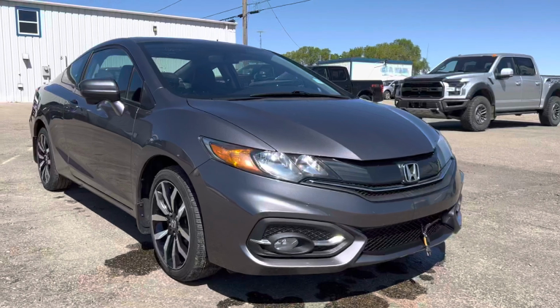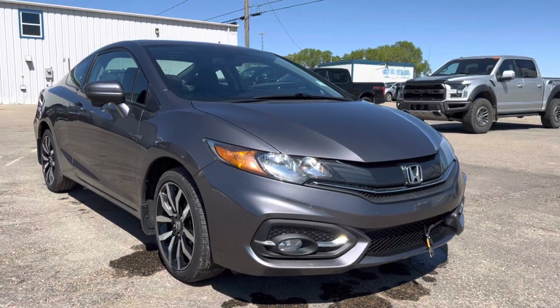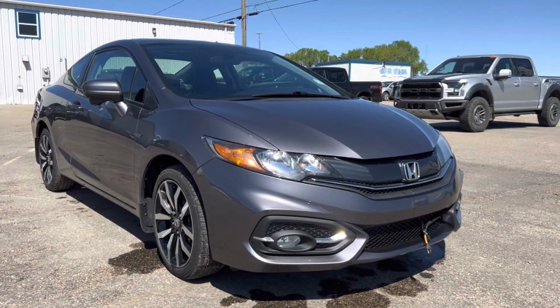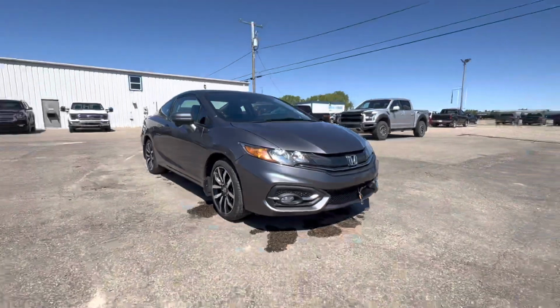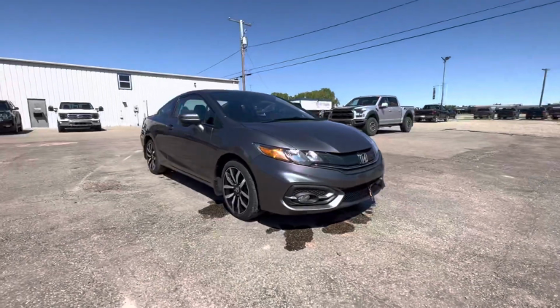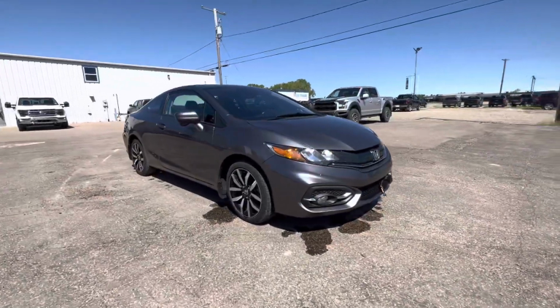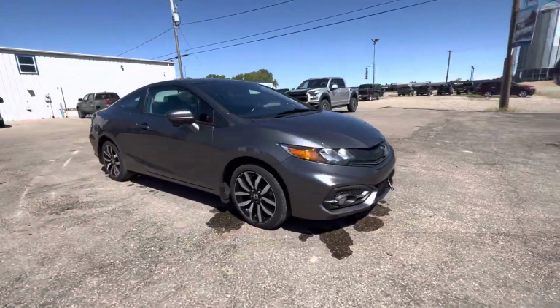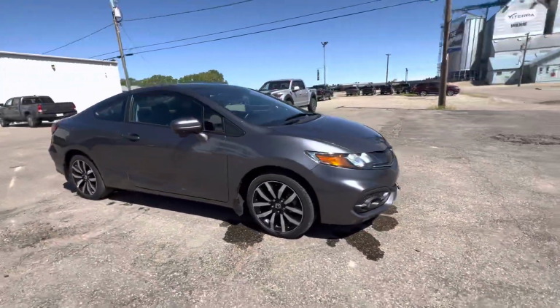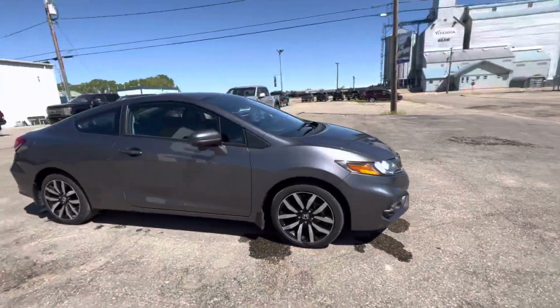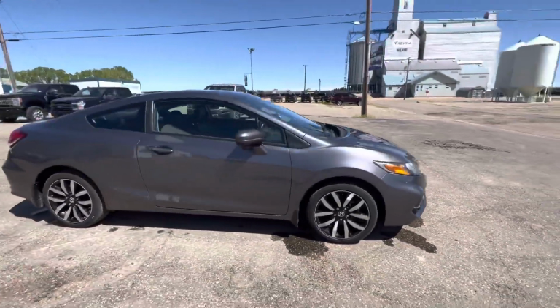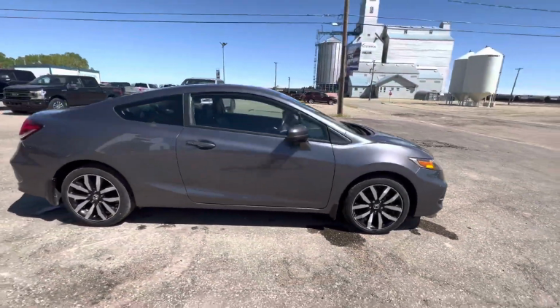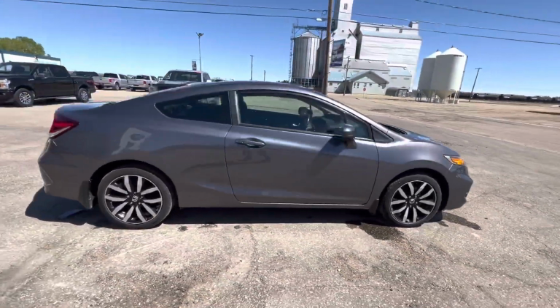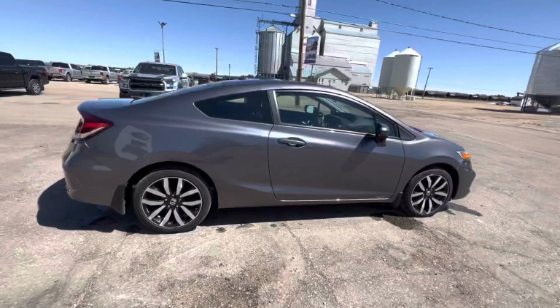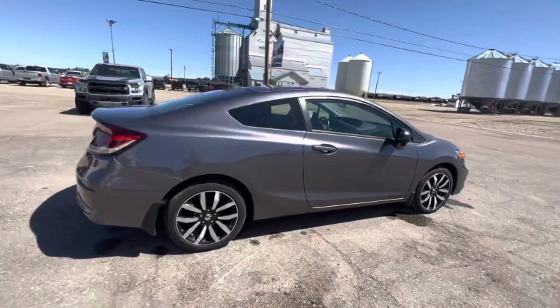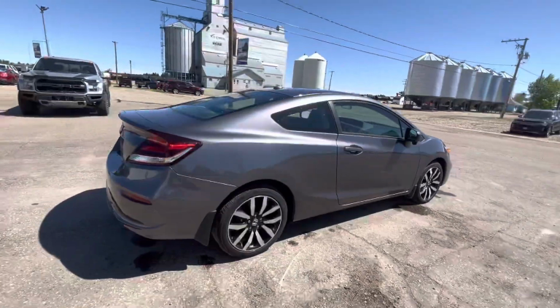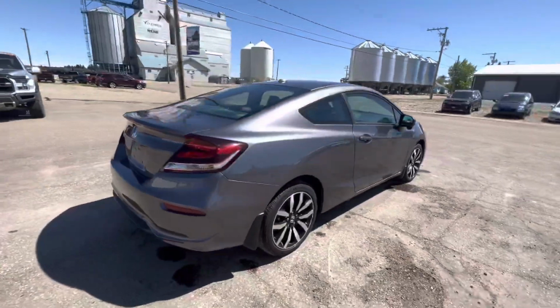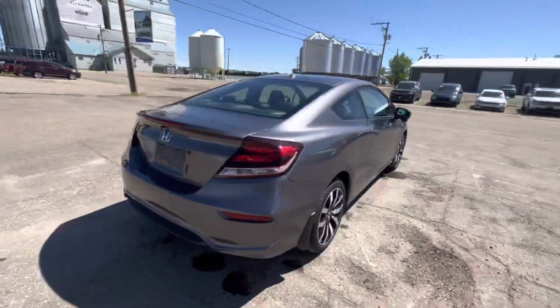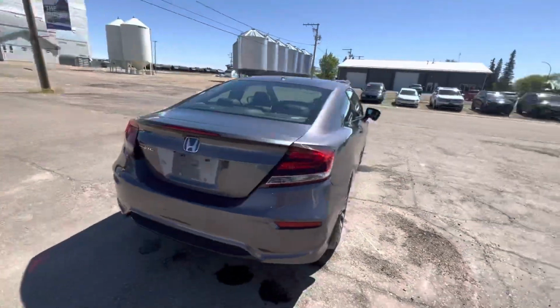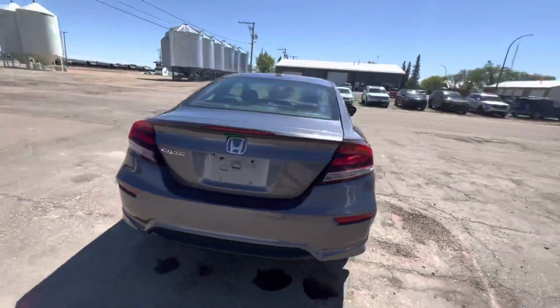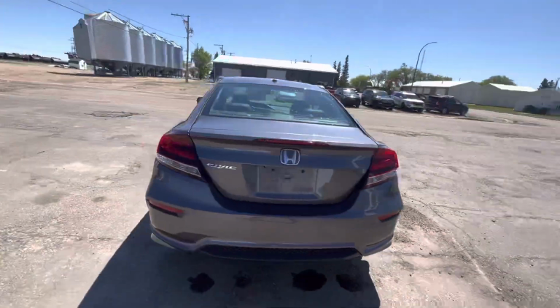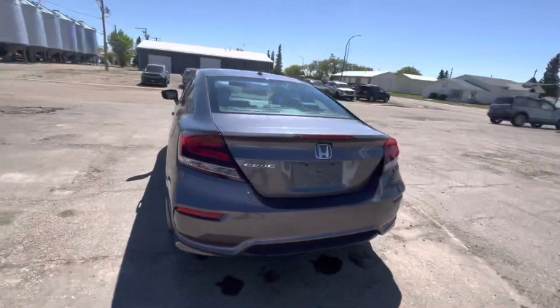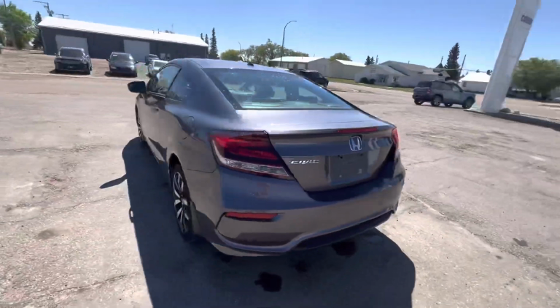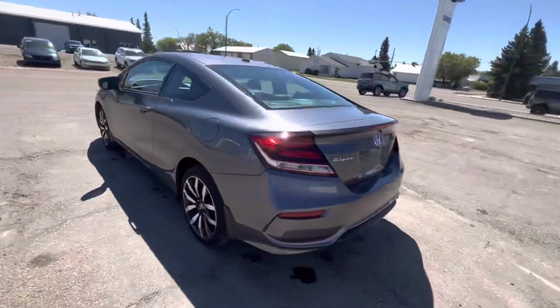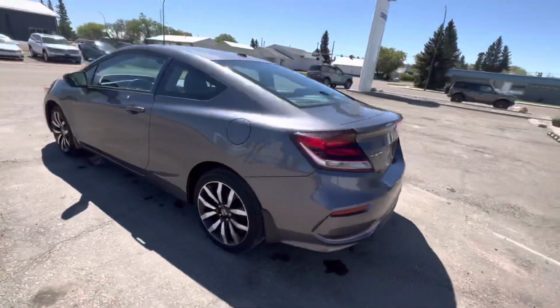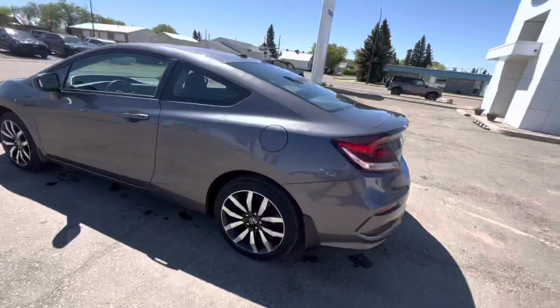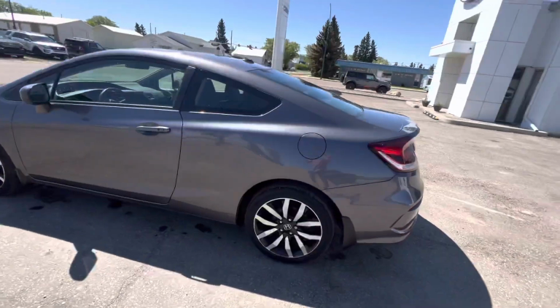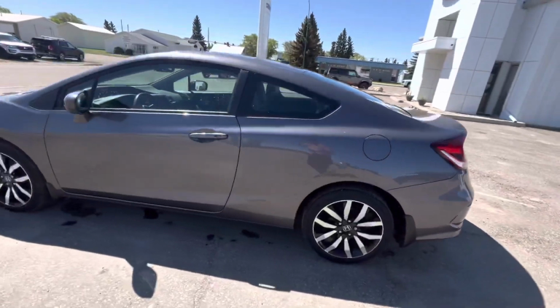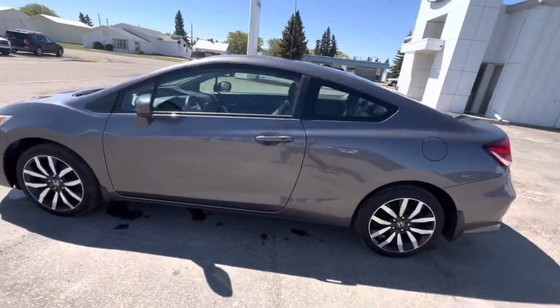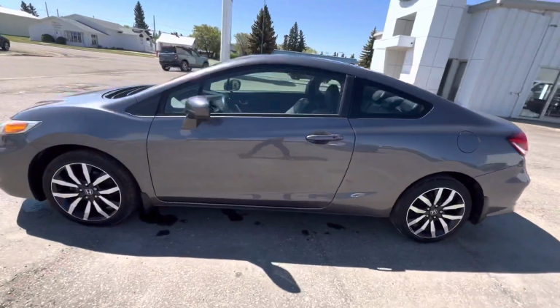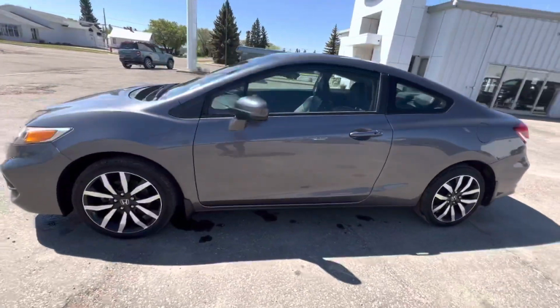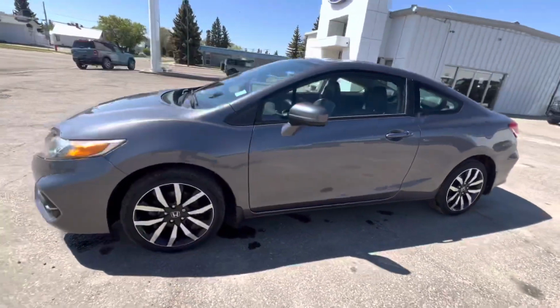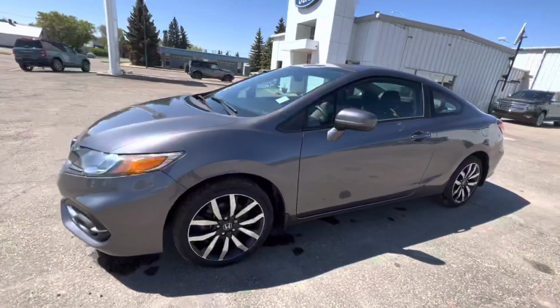Check out our 2015 Honda Civic EXL in a beautiful gray. We'll do a full walk around for you. This unit has only 44,000 kilometers on it and comes with a set of winter and summer tires.